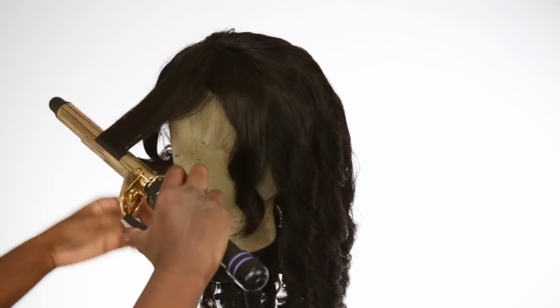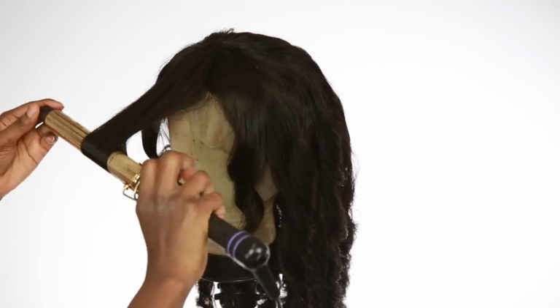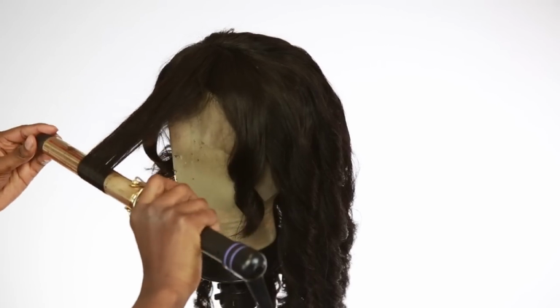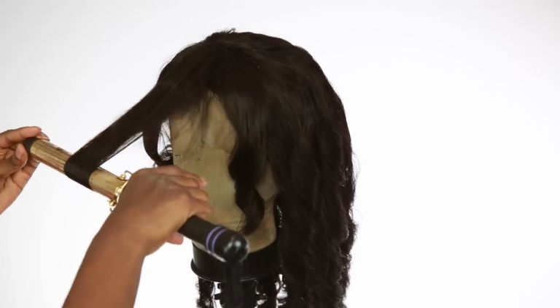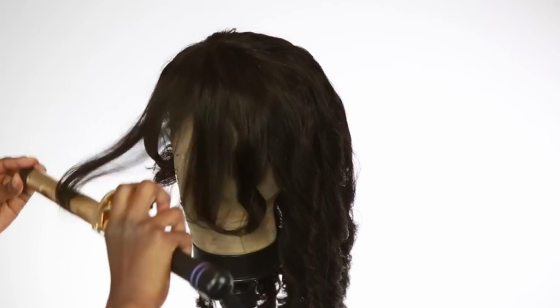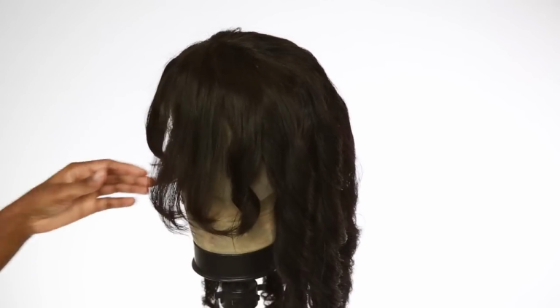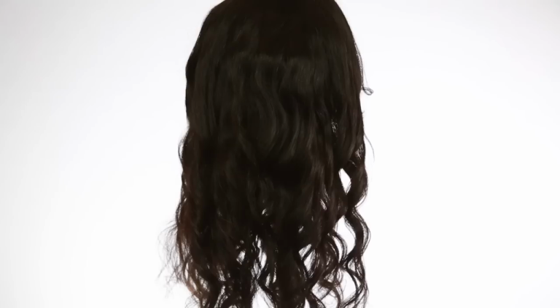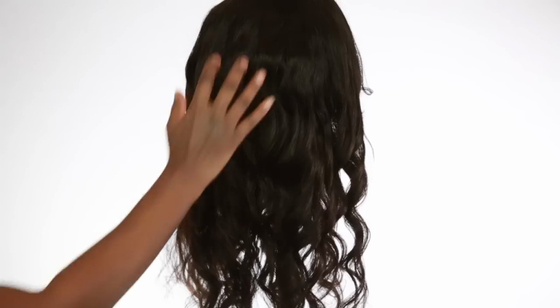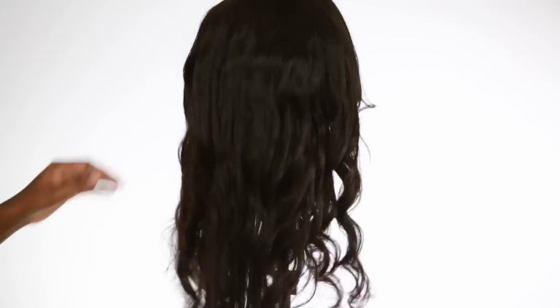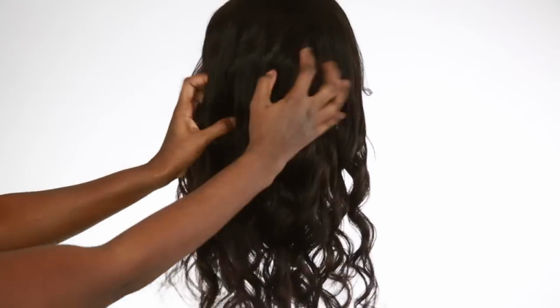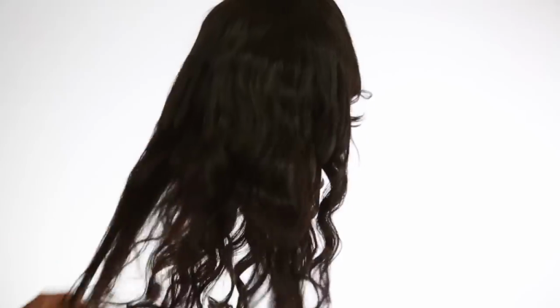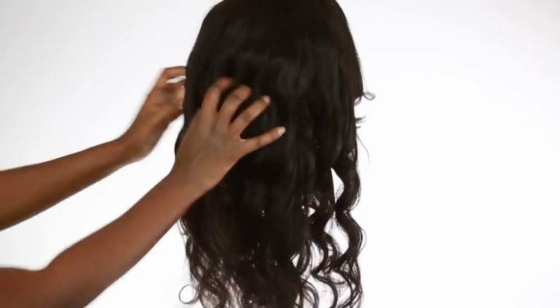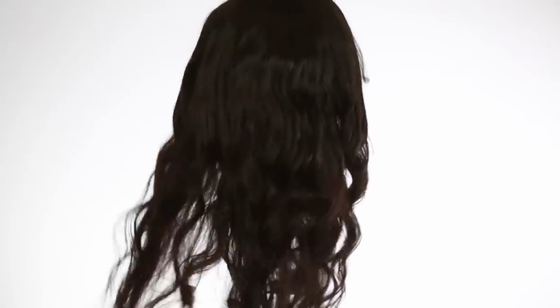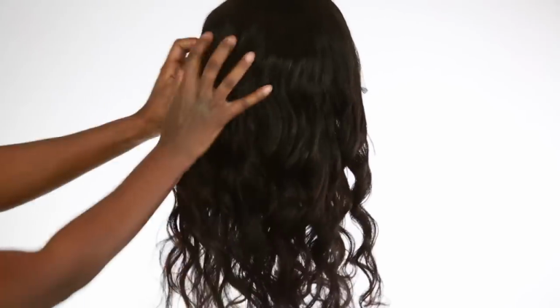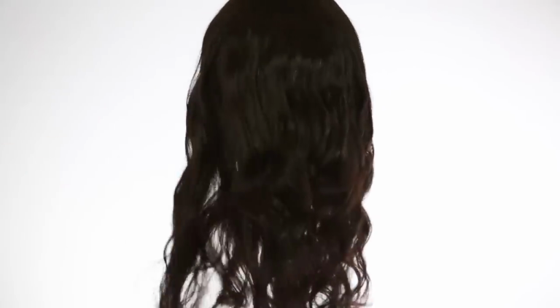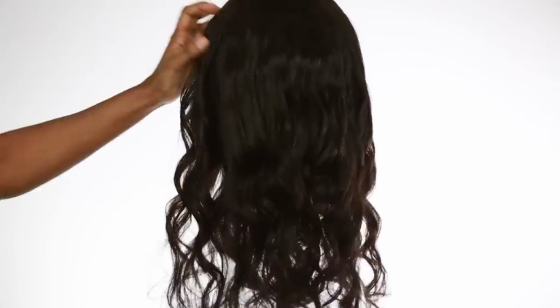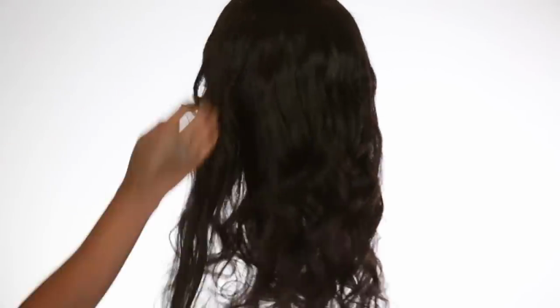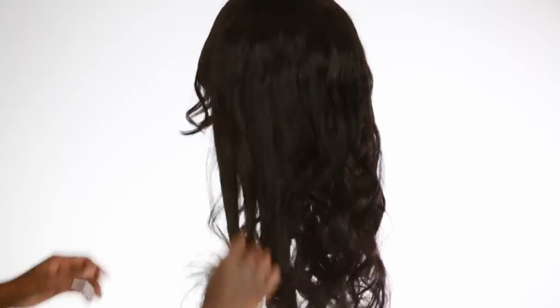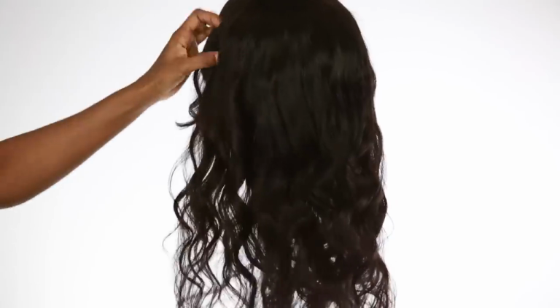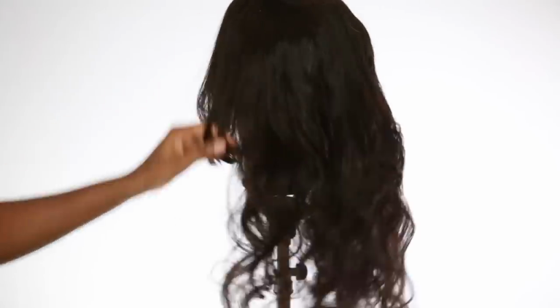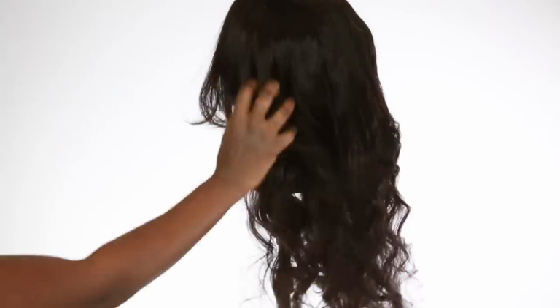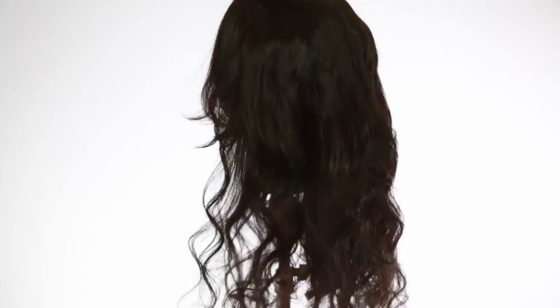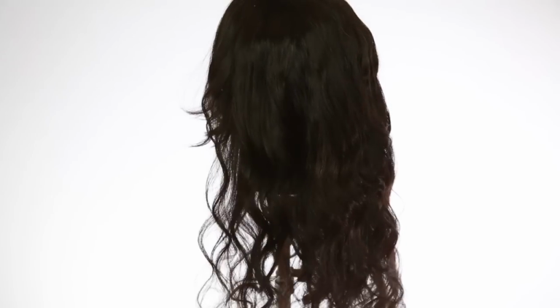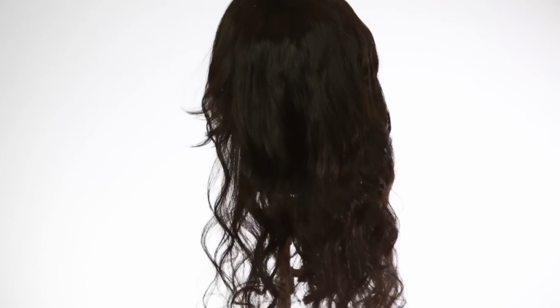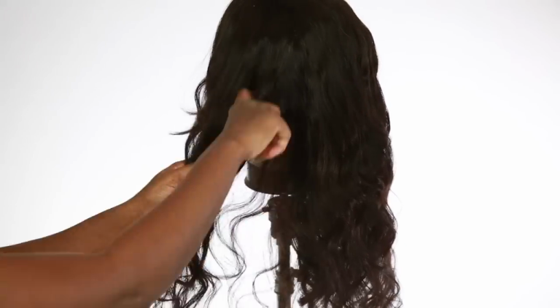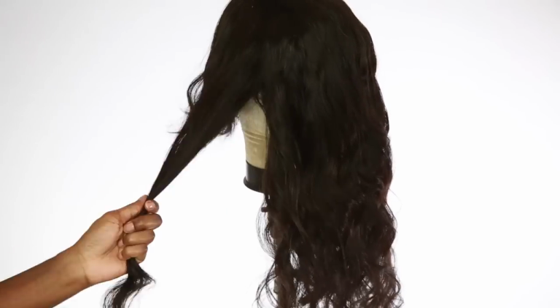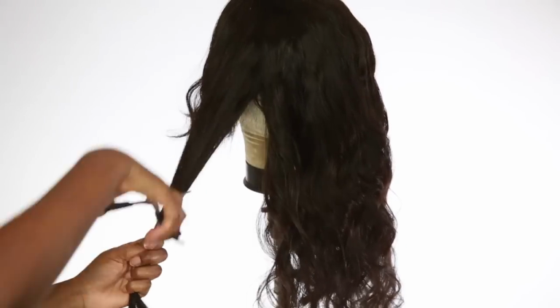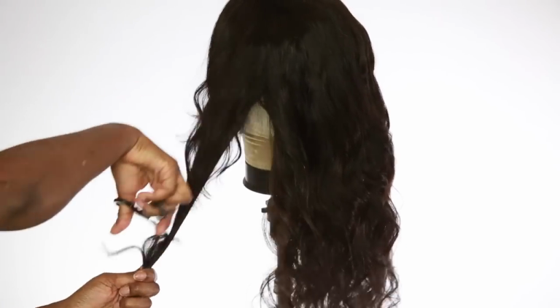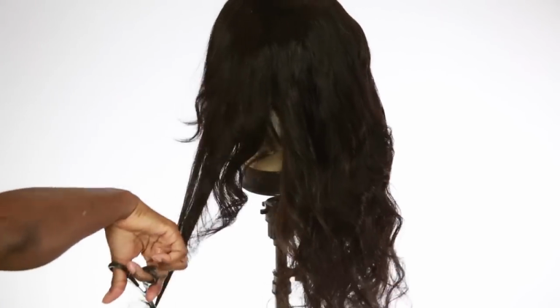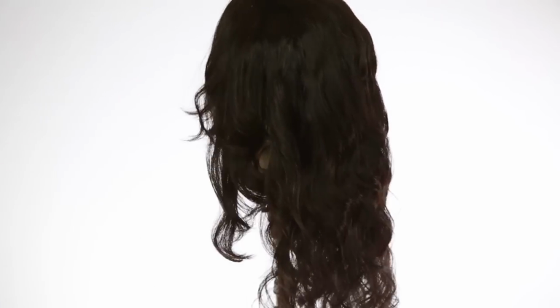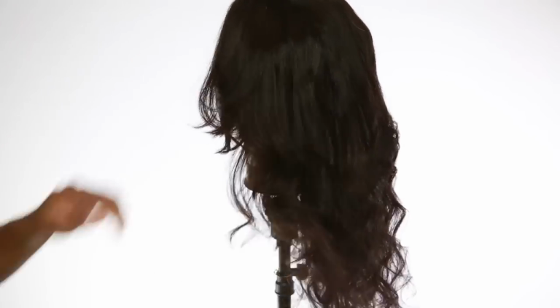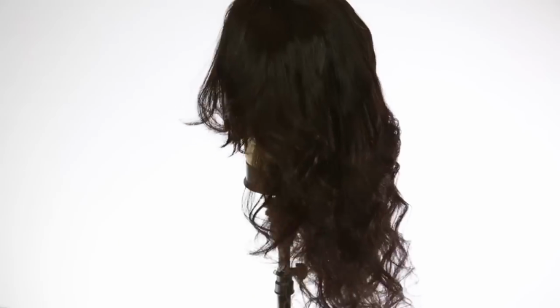You don't really have to do this part but I decided to go ahead and do it. Now I'm just finger combing through the hair to make sure everything is all nice and flowing the way that I want it. Now it's ready to be layered, so I'm just going to go ahead and layer the hair.